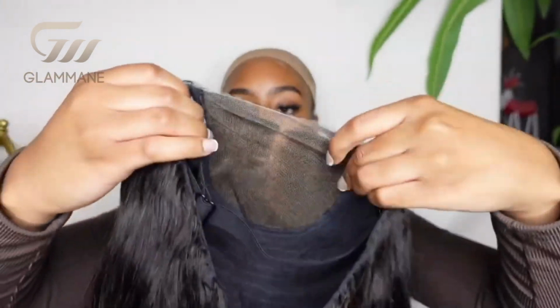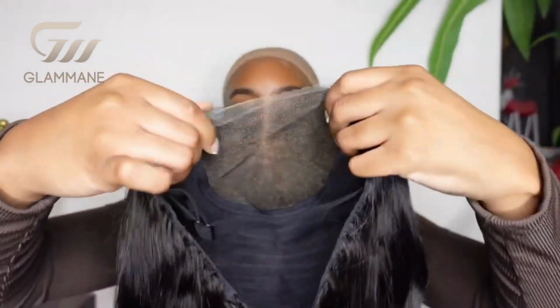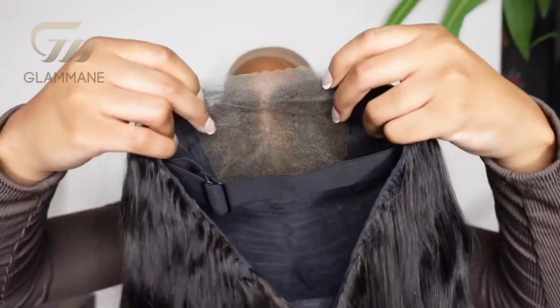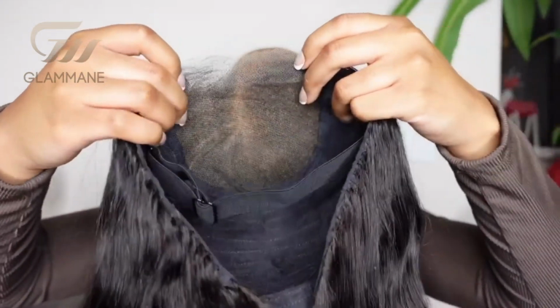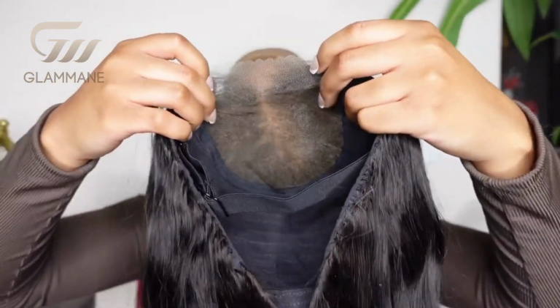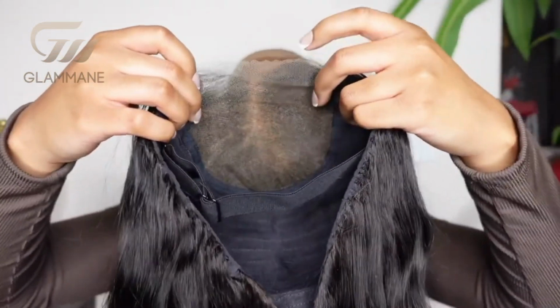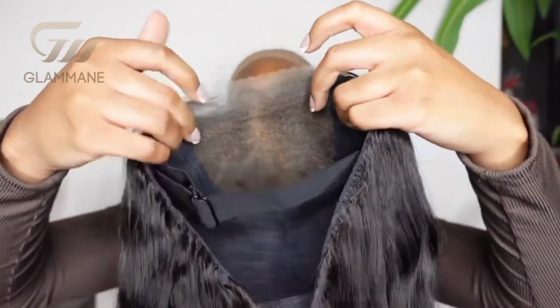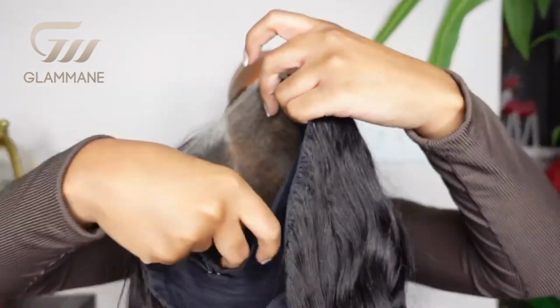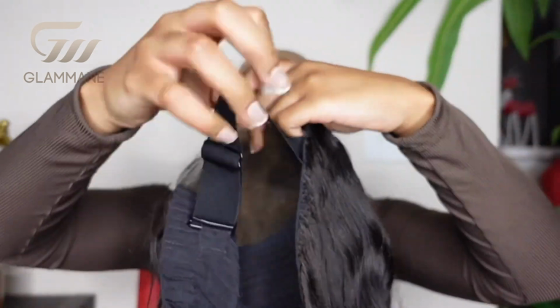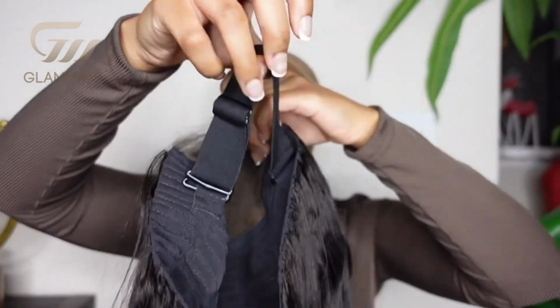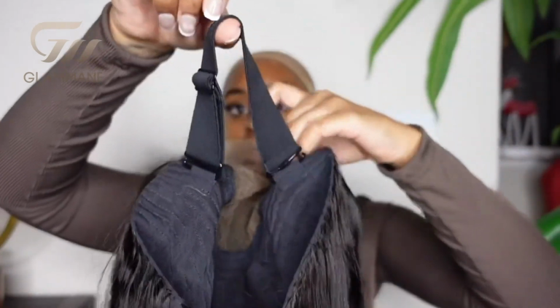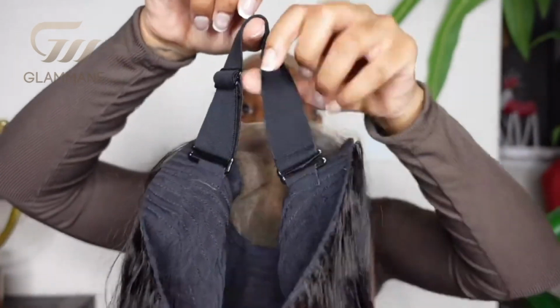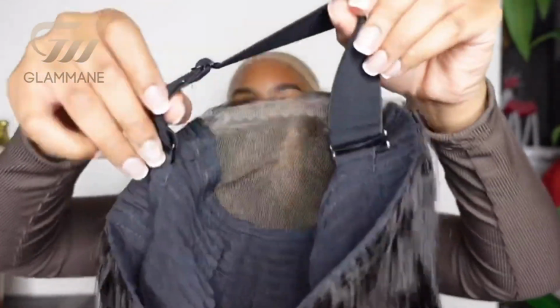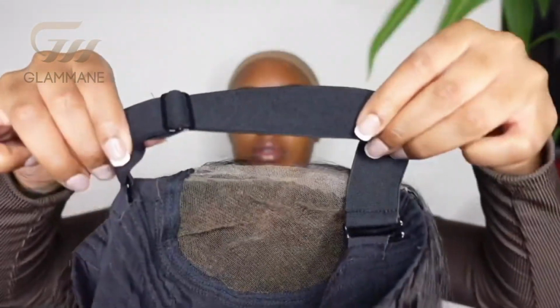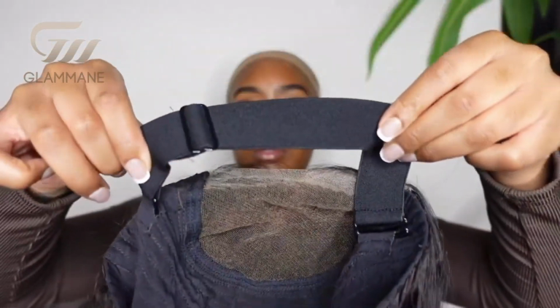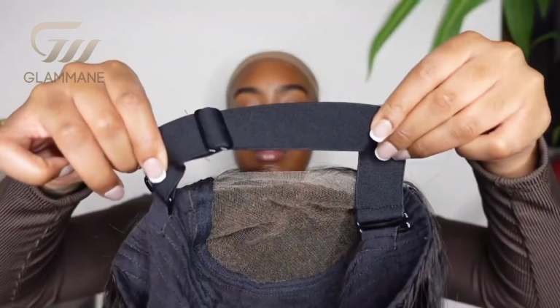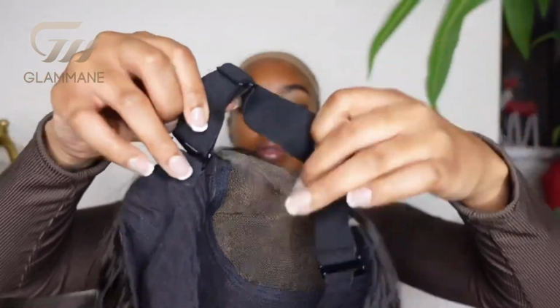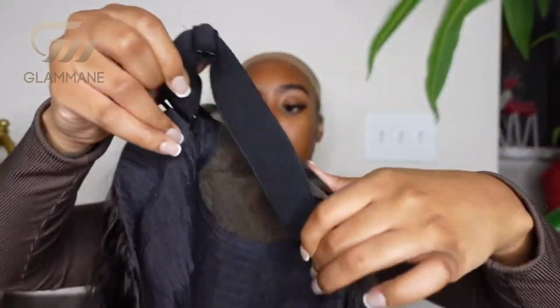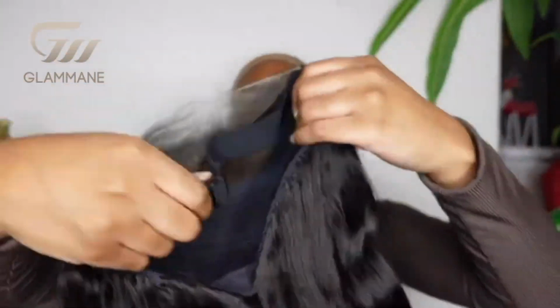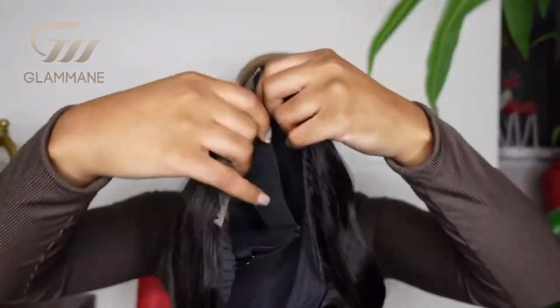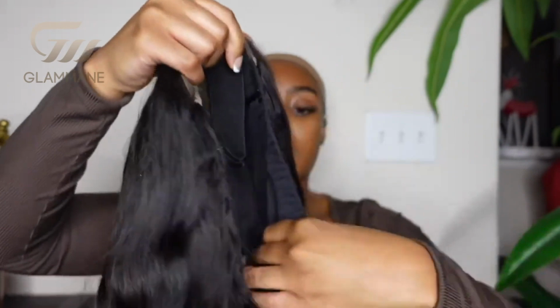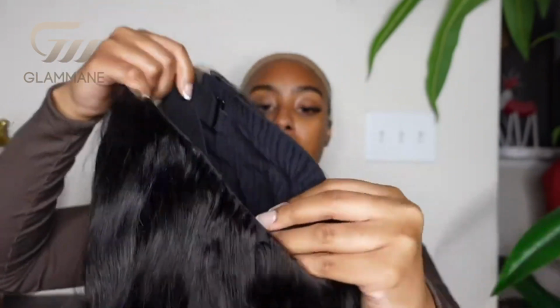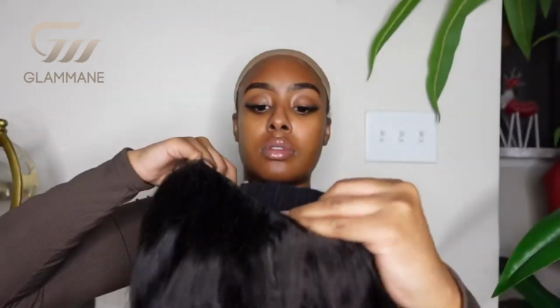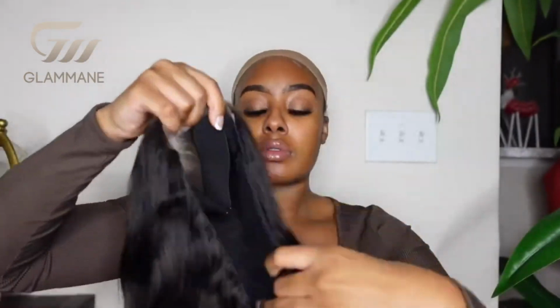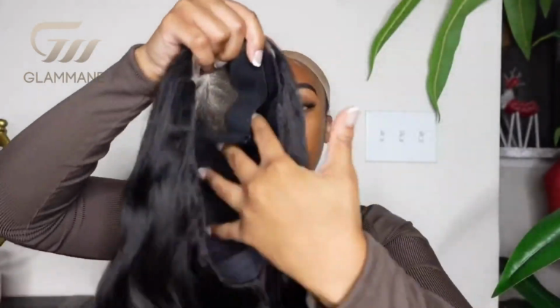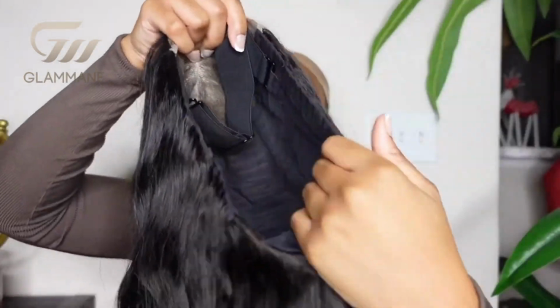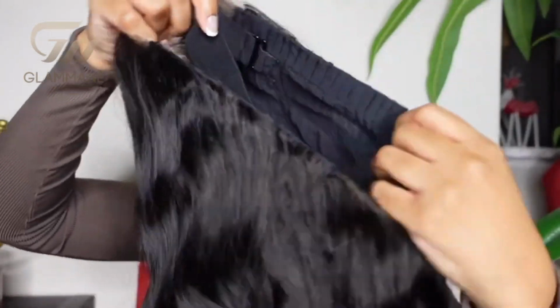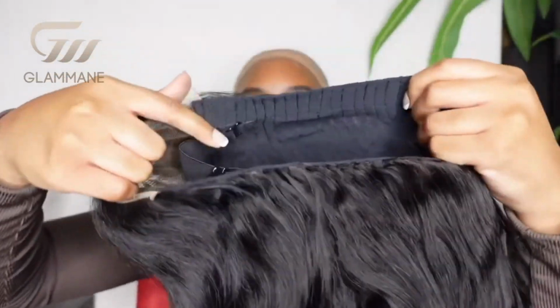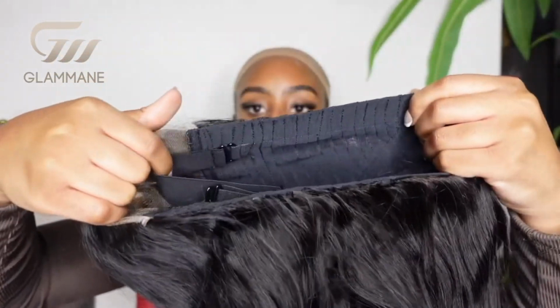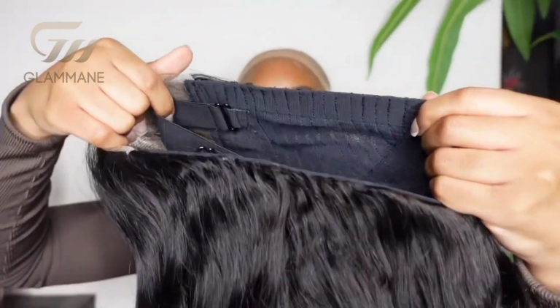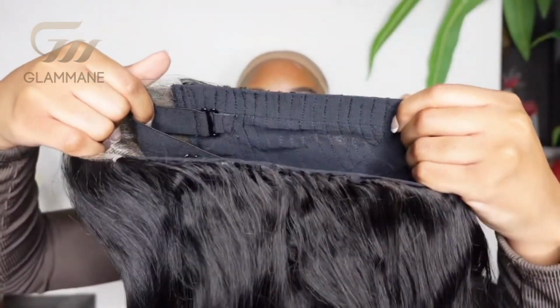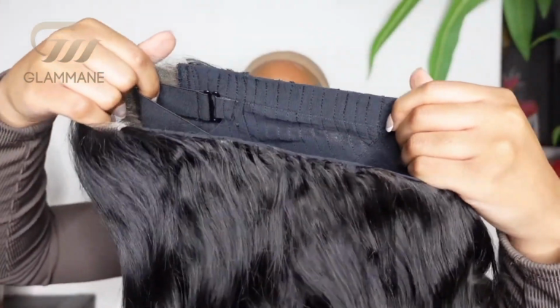On the inside of the wig, you can see that the knots have been bleached. It does have an adjustable band in the wig just to tighten it. I love those for glueless wigs, and it also does have a pretty breathable cap as well.